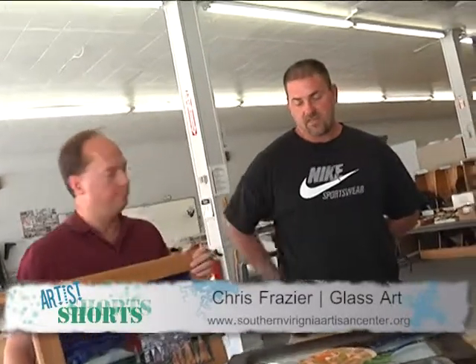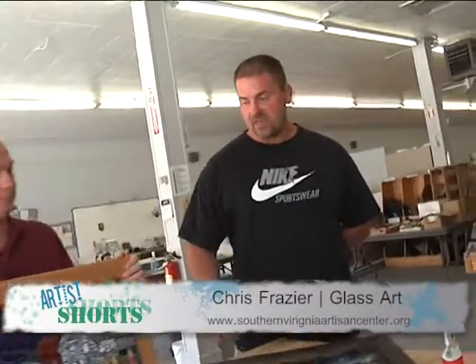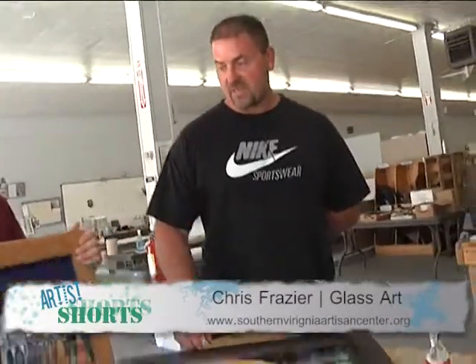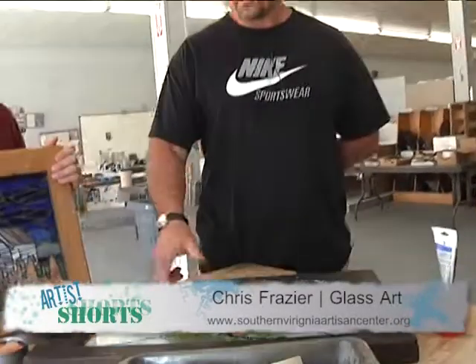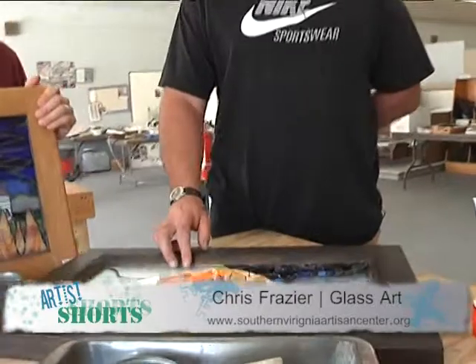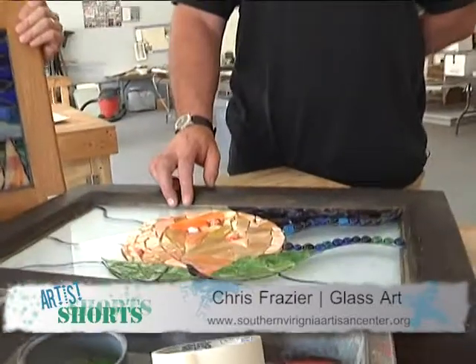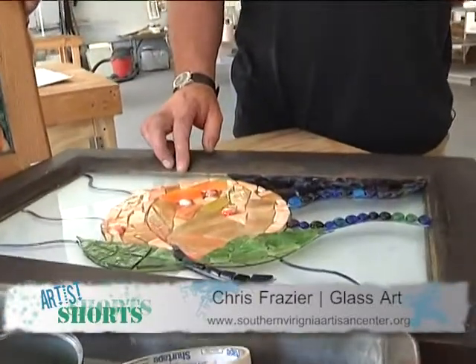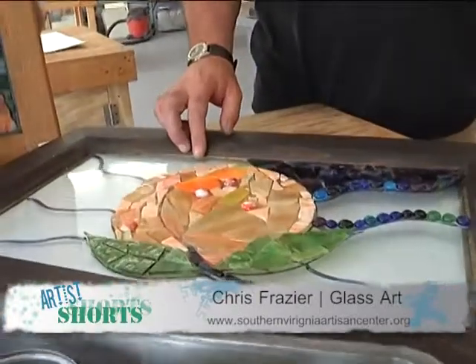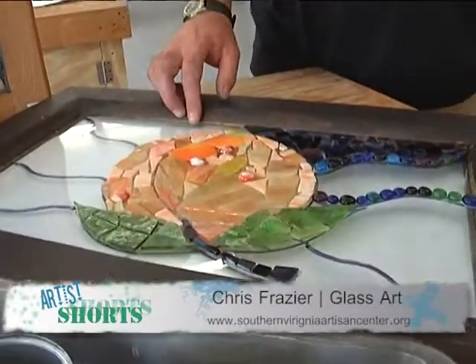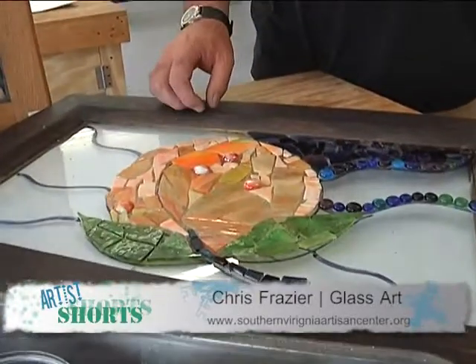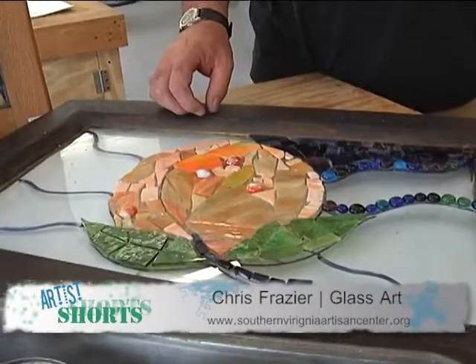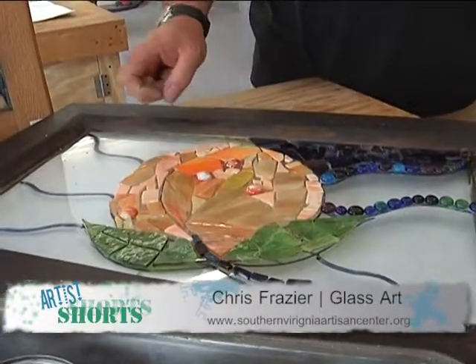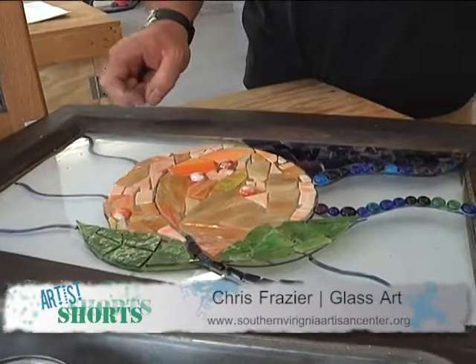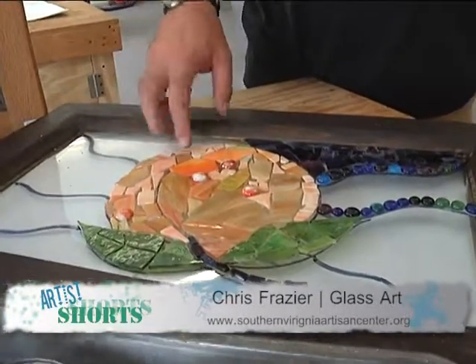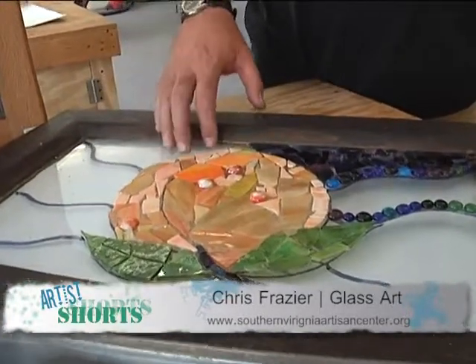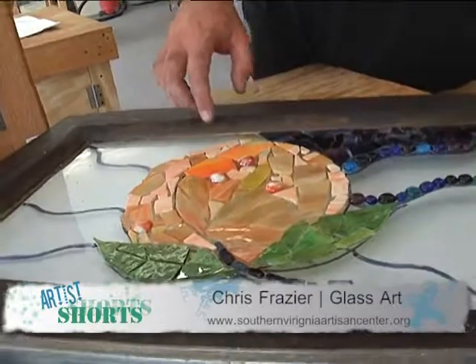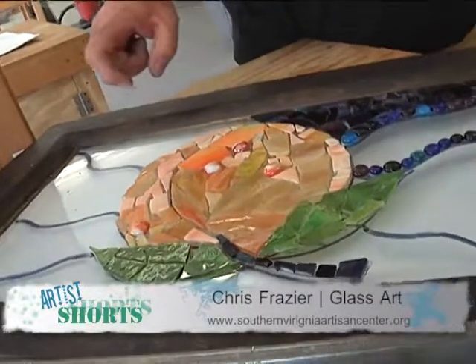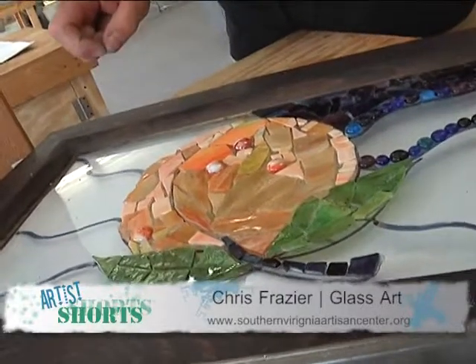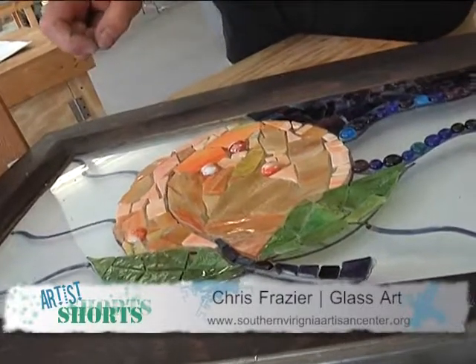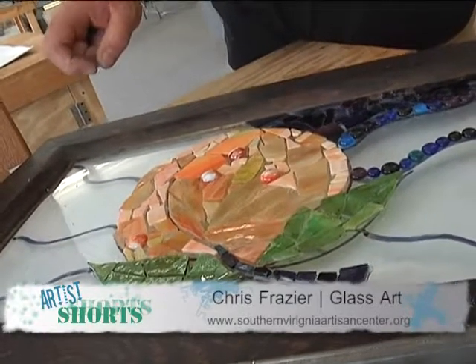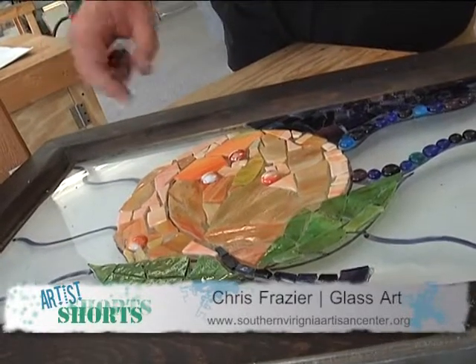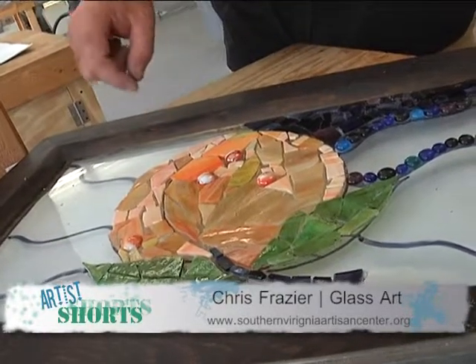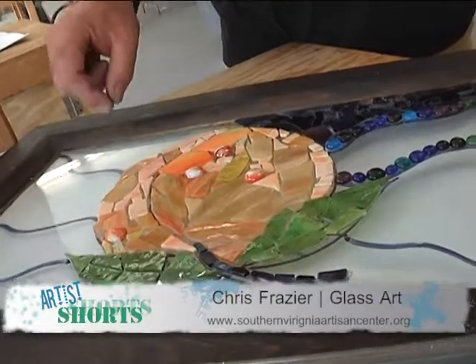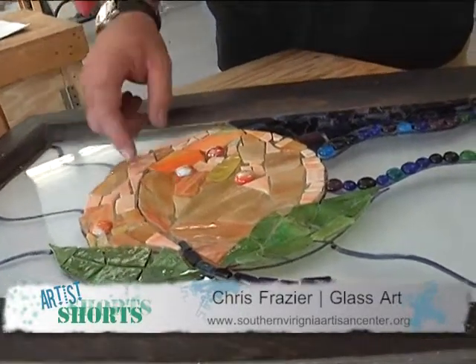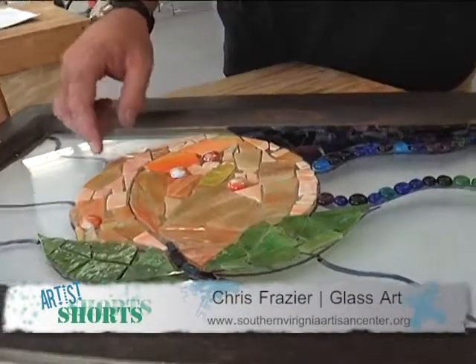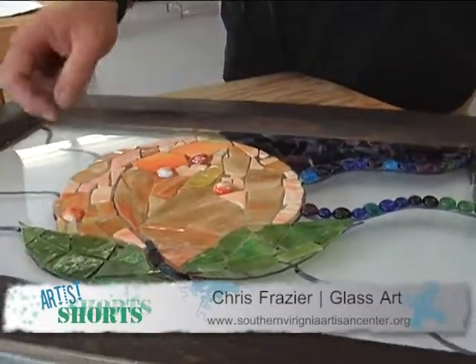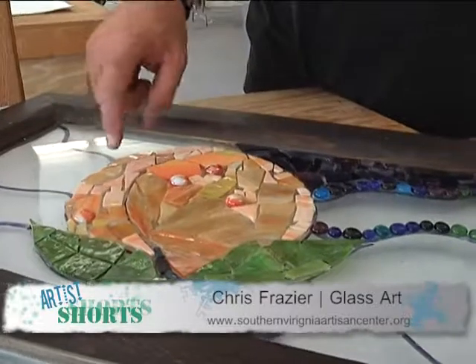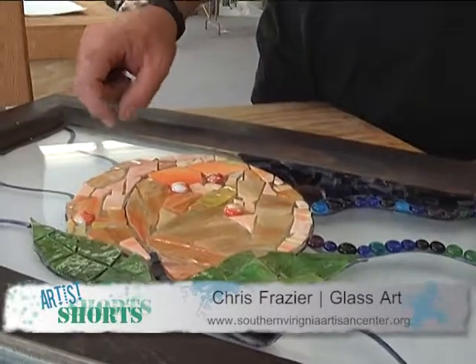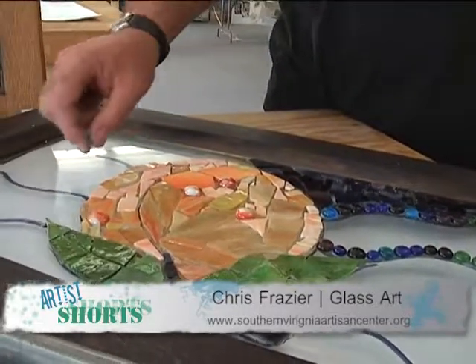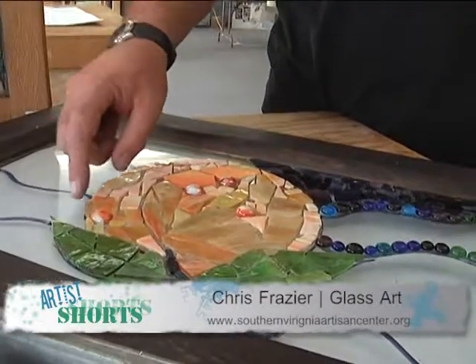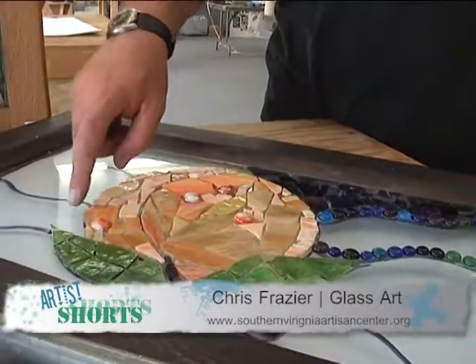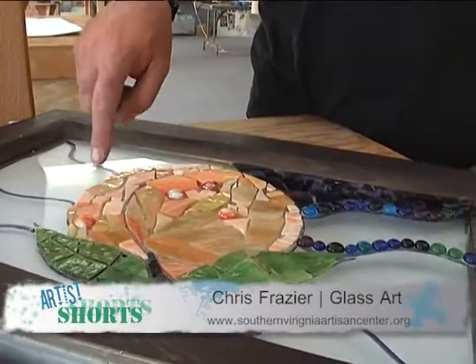I use a technique called glass mosaics, which is fairly simple. I came about using this process when I do stained glass, leaded glass — you have pieces left over. So I use these leftover pieces to make a mosaic.